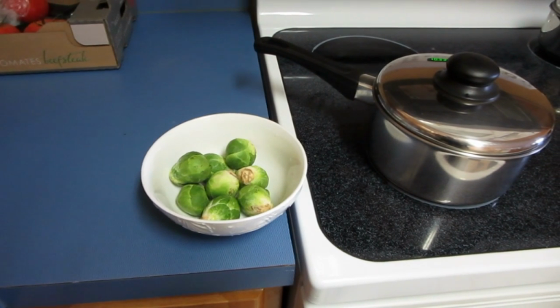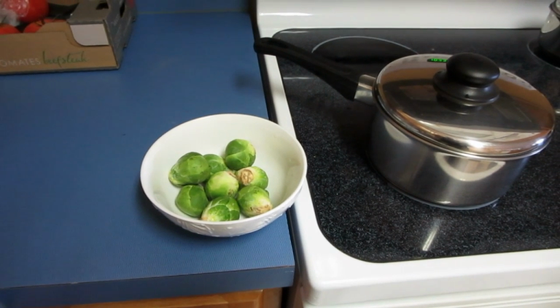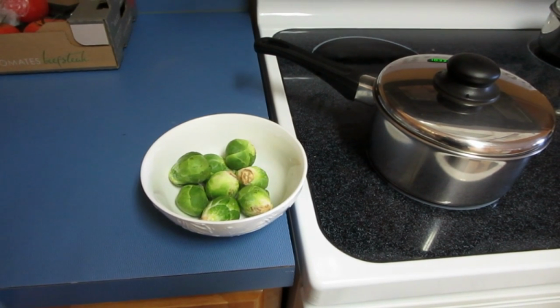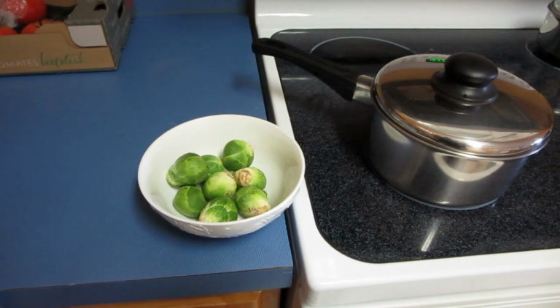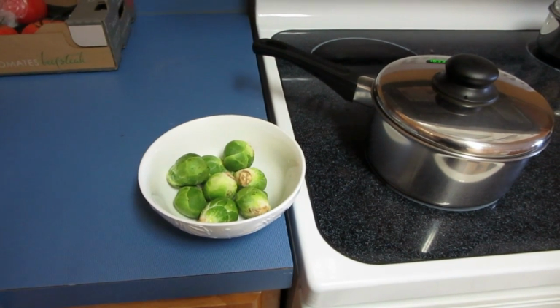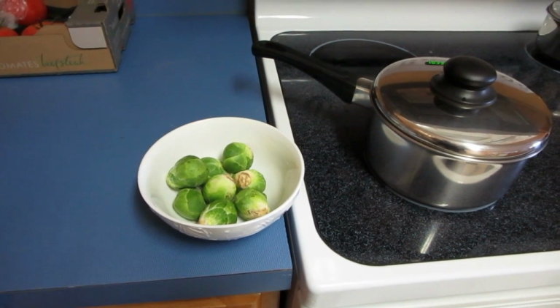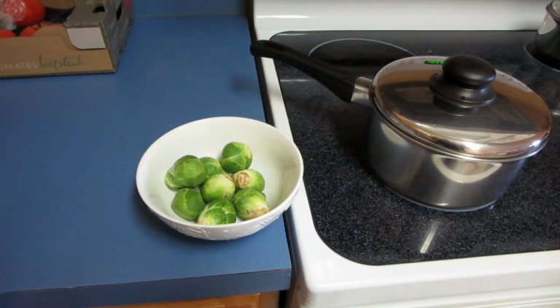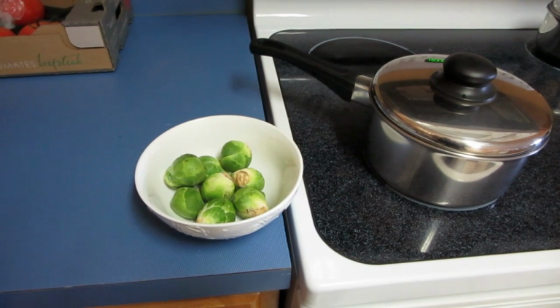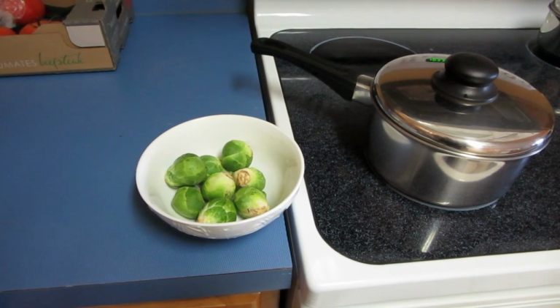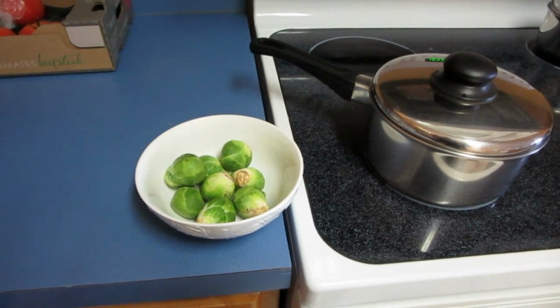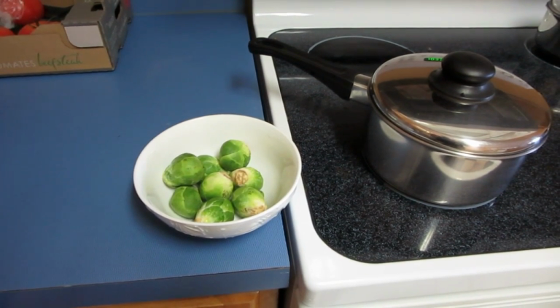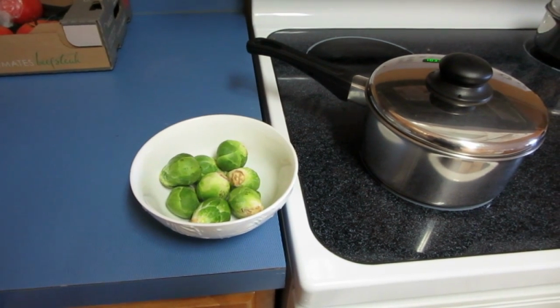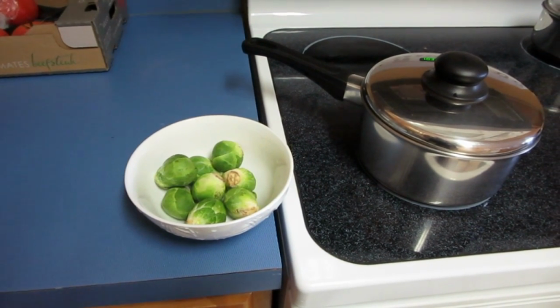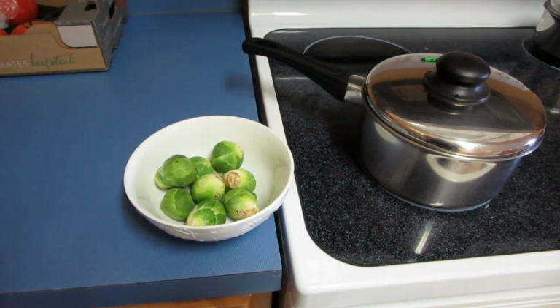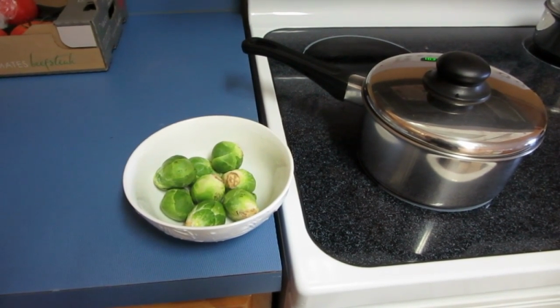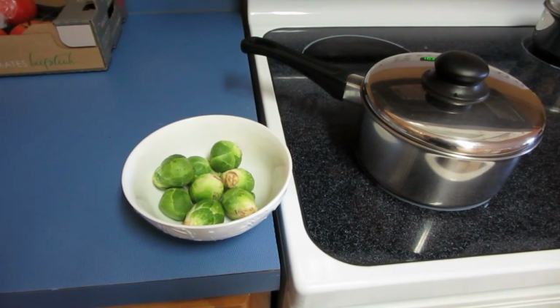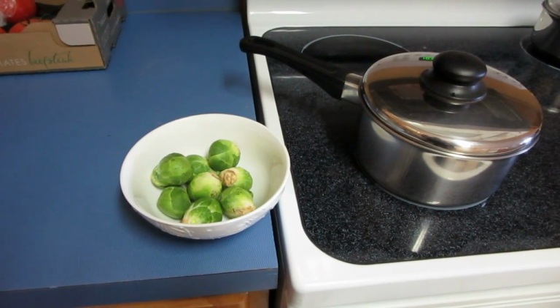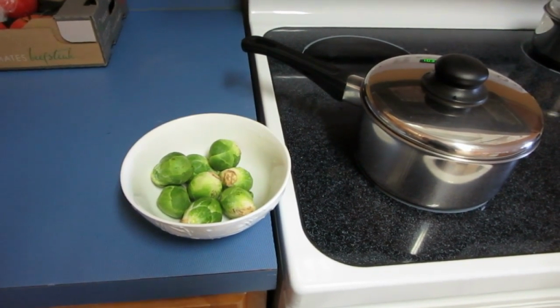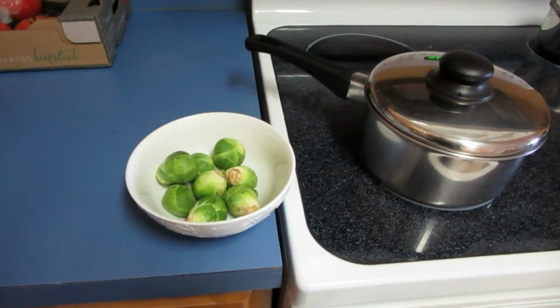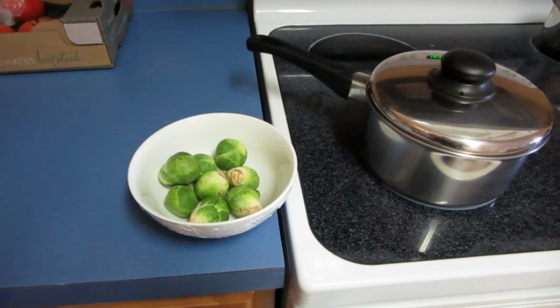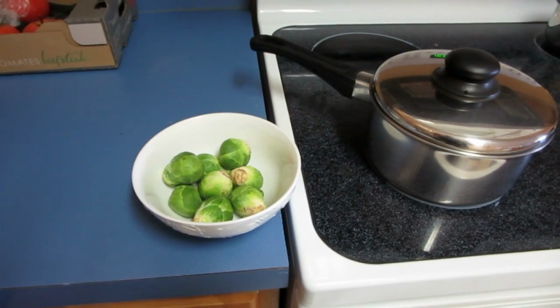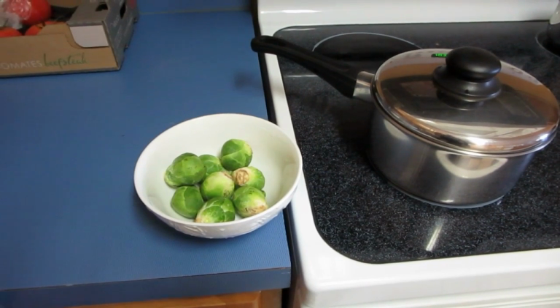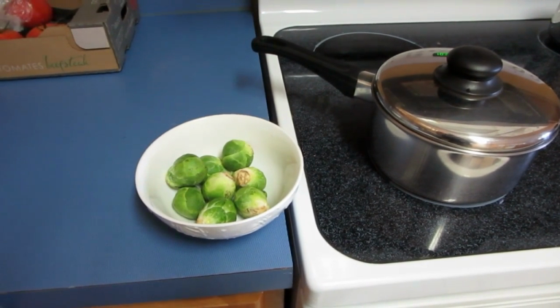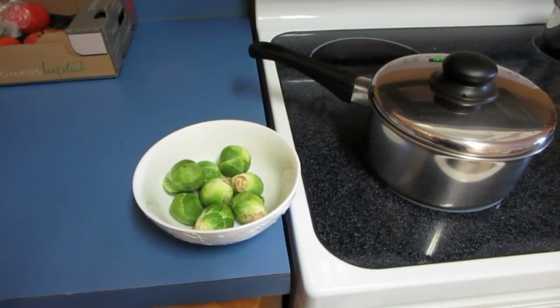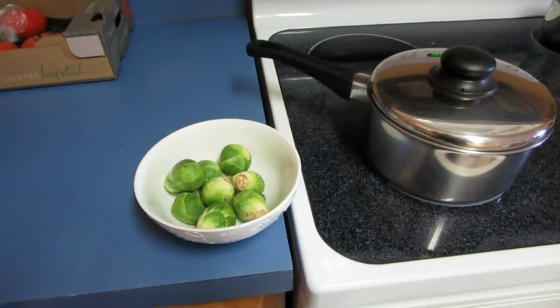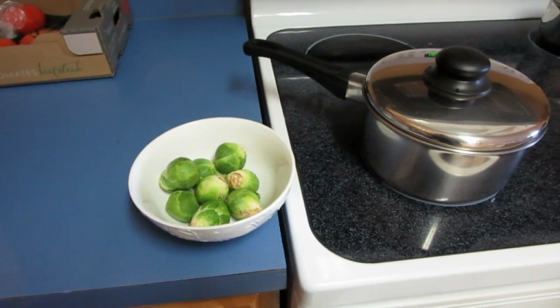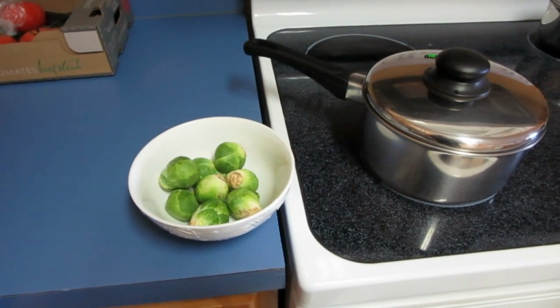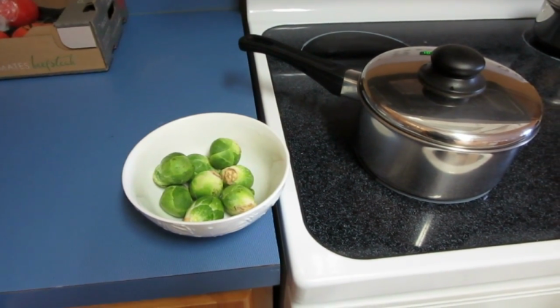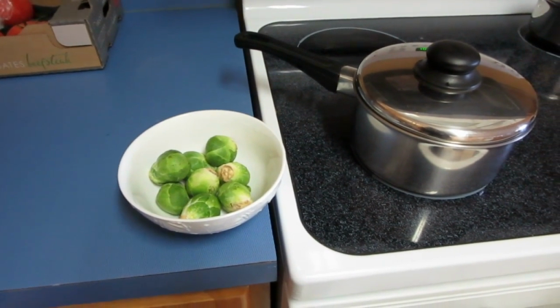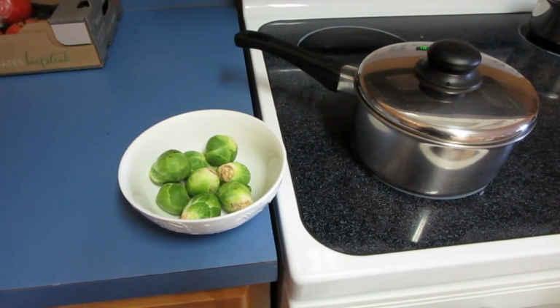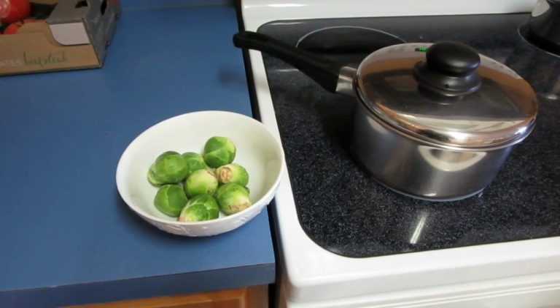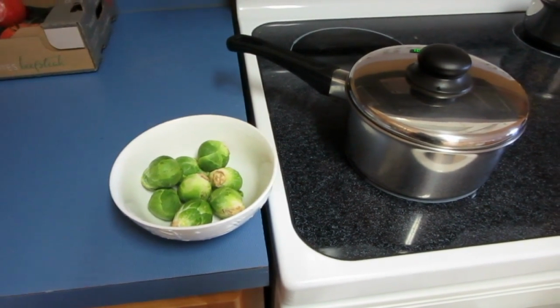This is a how-to video on how to steam Brussels sprouts when all you have are pots and no steamer. I was puzzled by this need to steam them — I didn't want to boil them — so here's what I came up with.